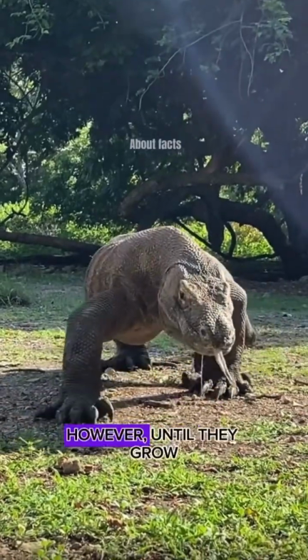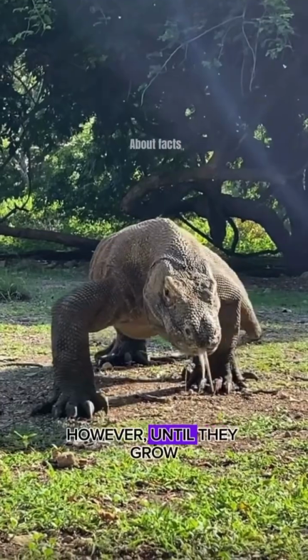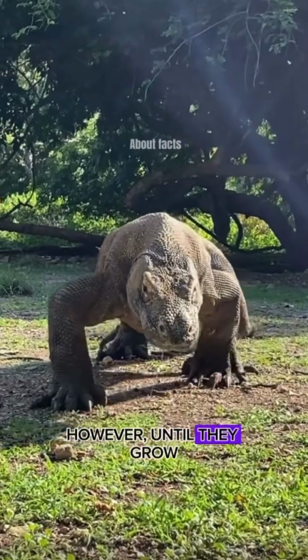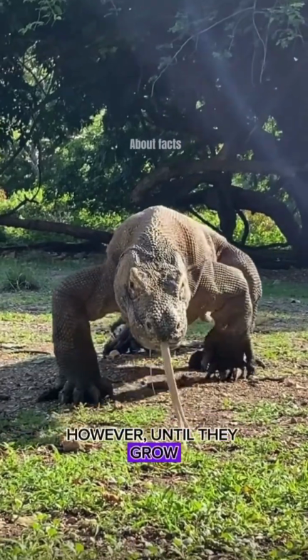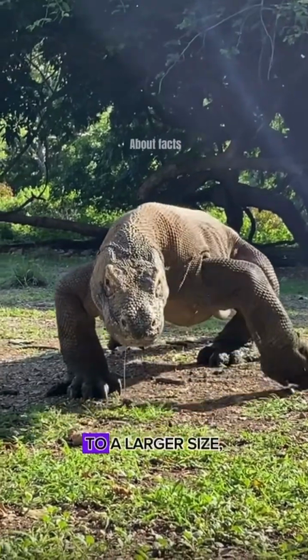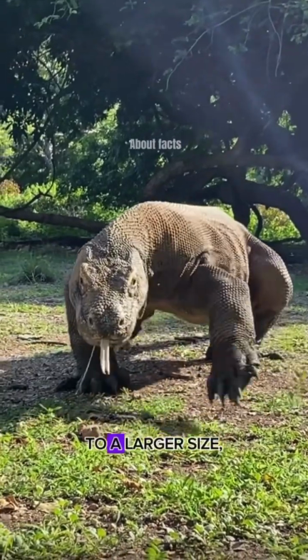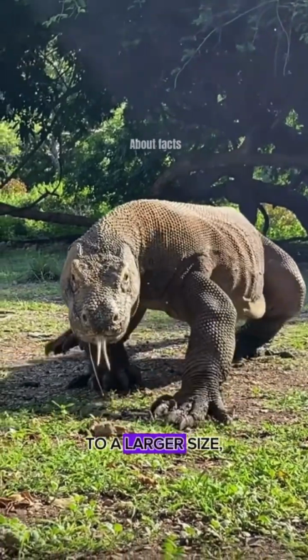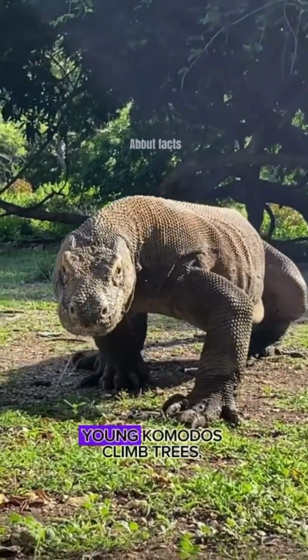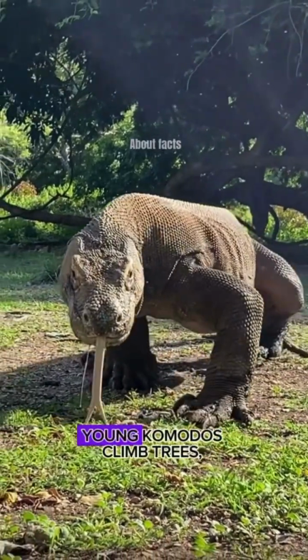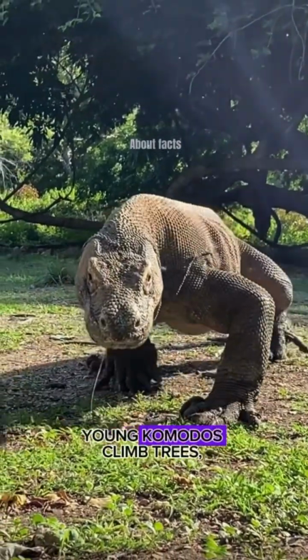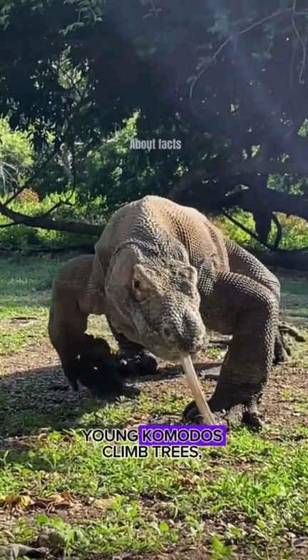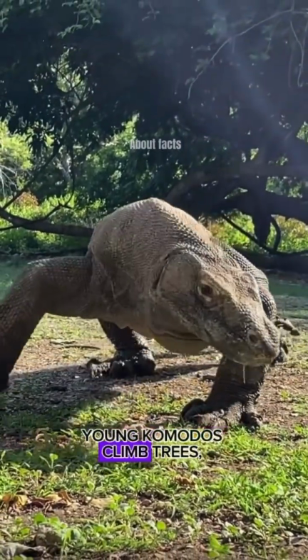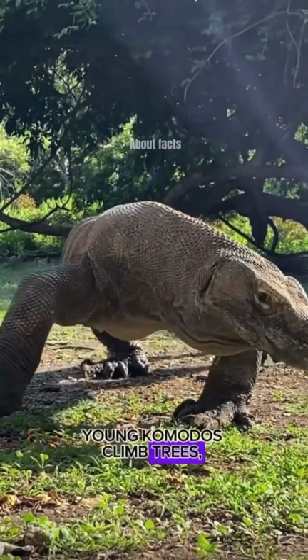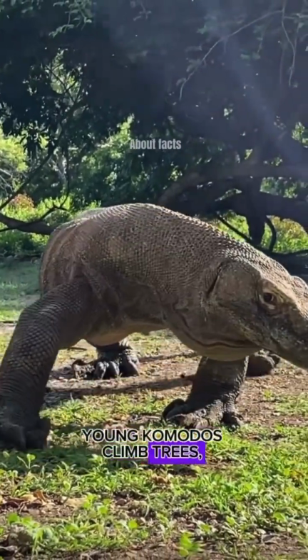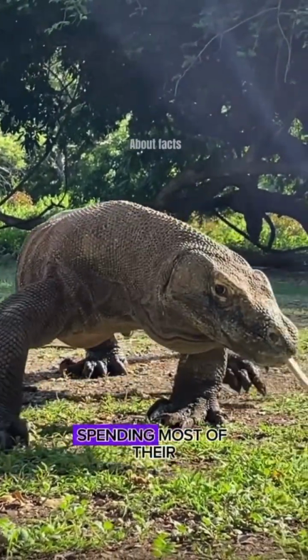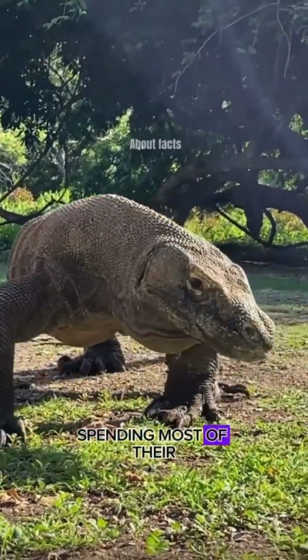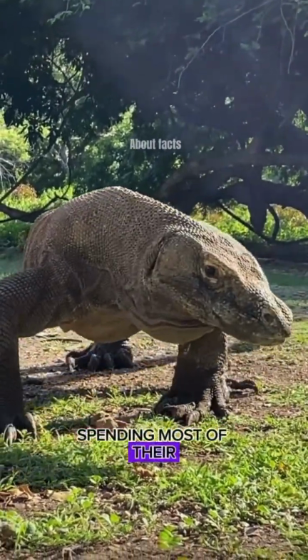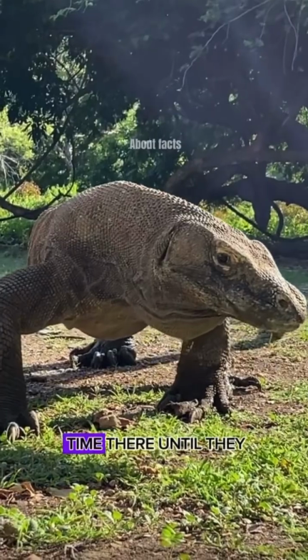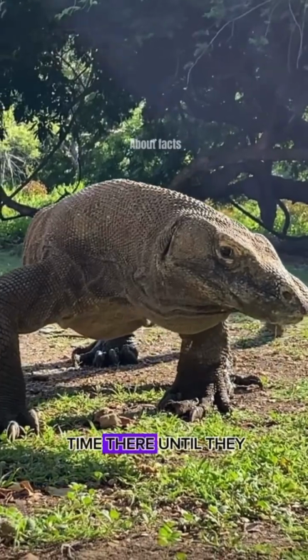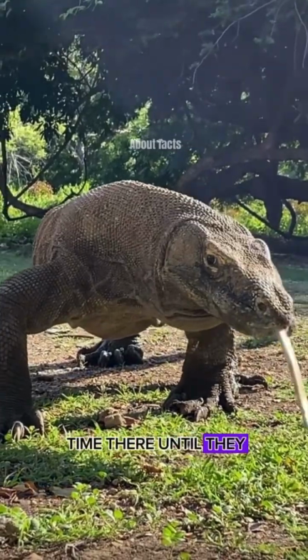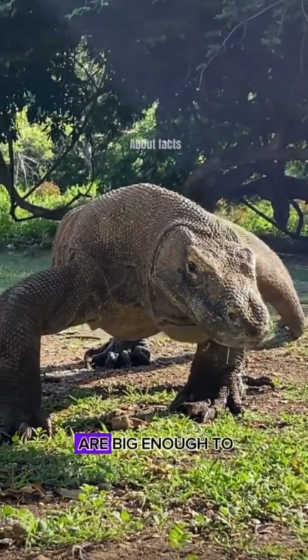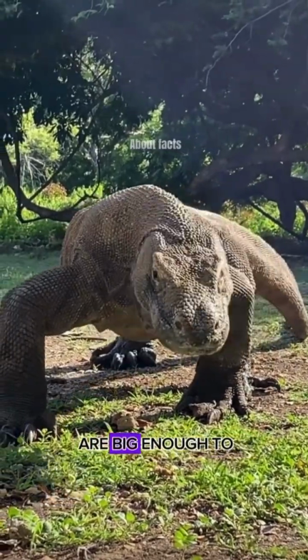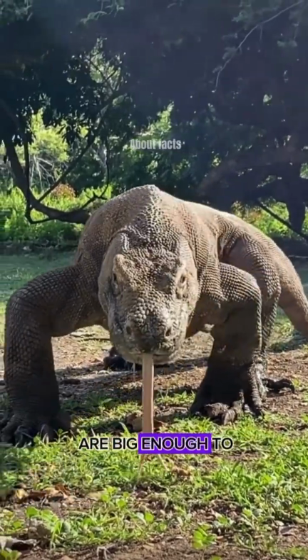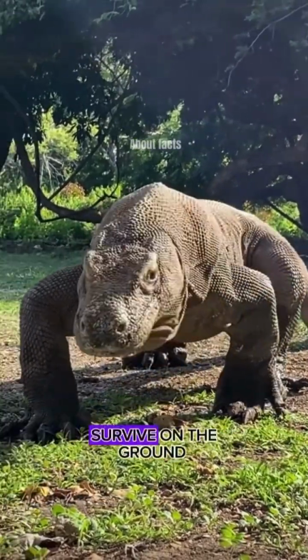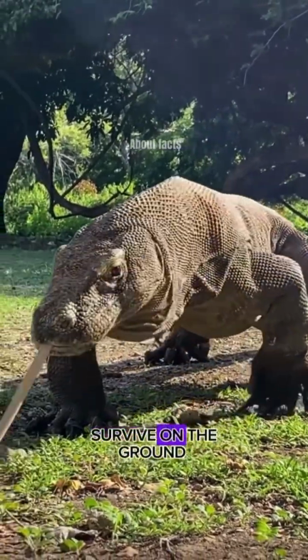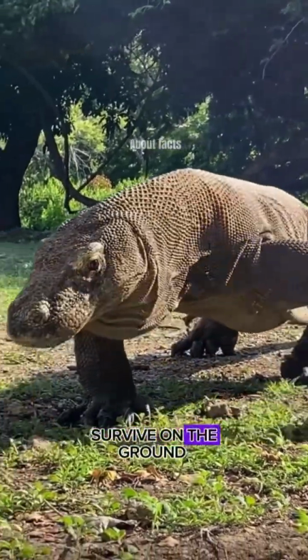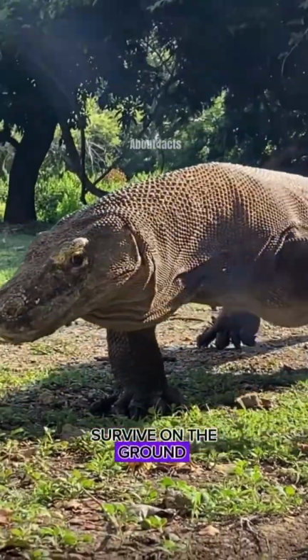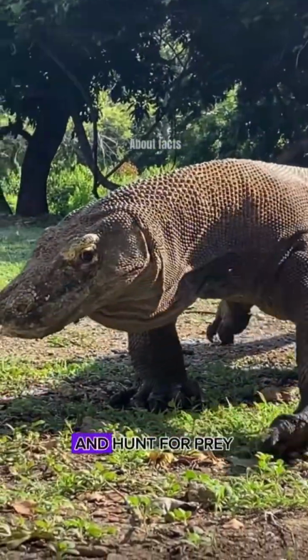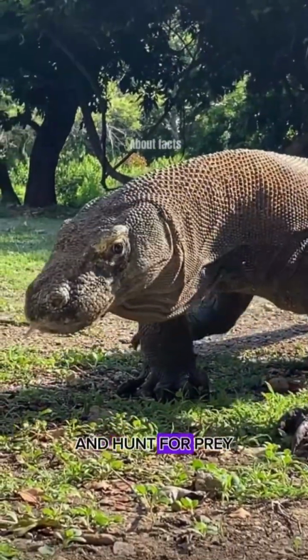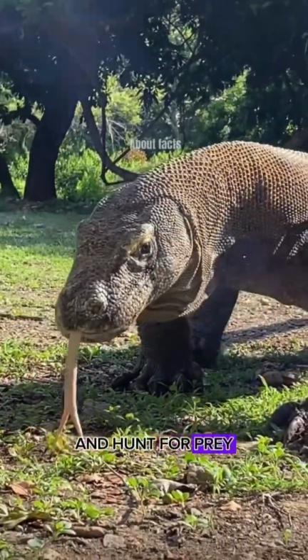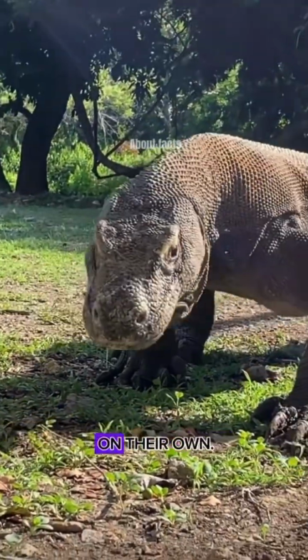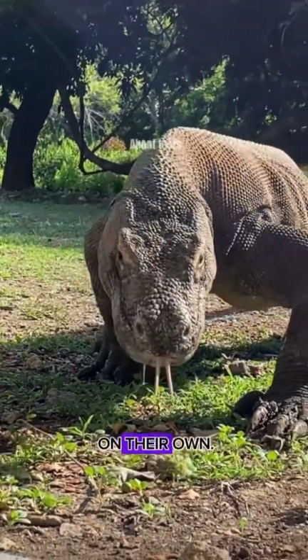However, until they grow to a larger size, young Komodos climb trees, spending most of their time there until they are big enough to survive on the ground and hunt for prey on their own.